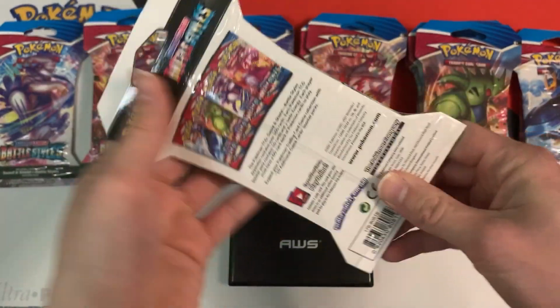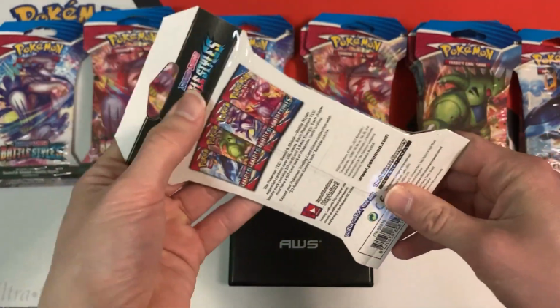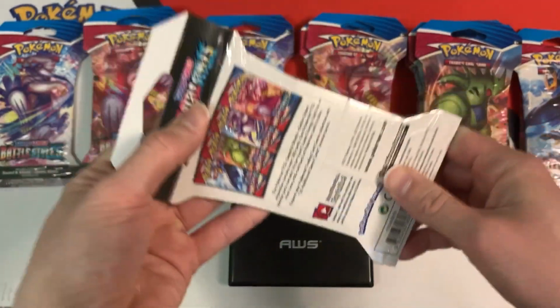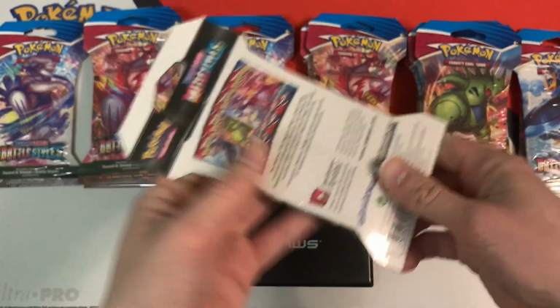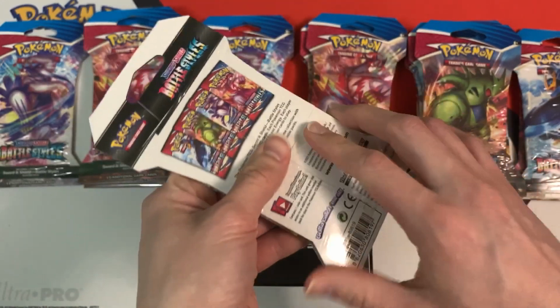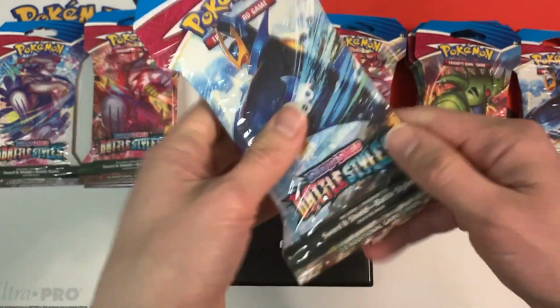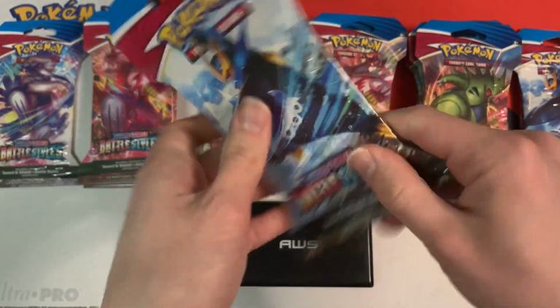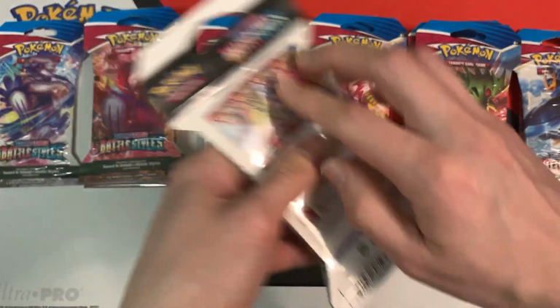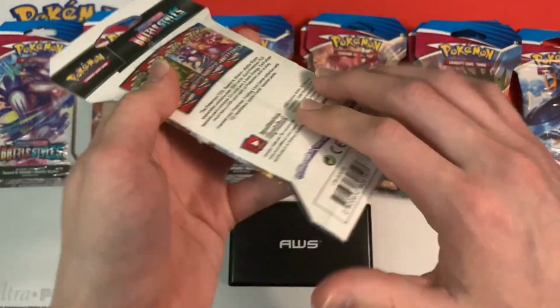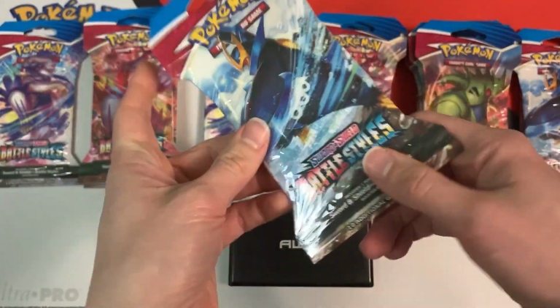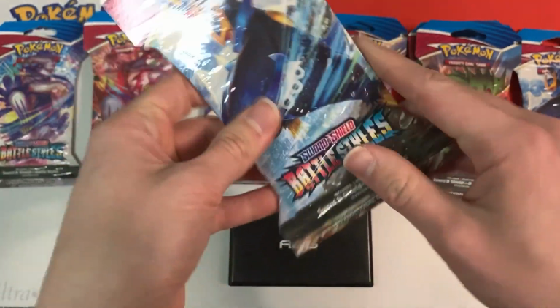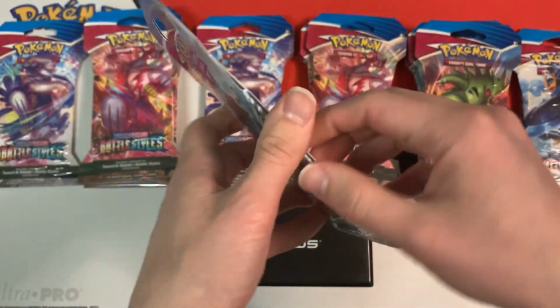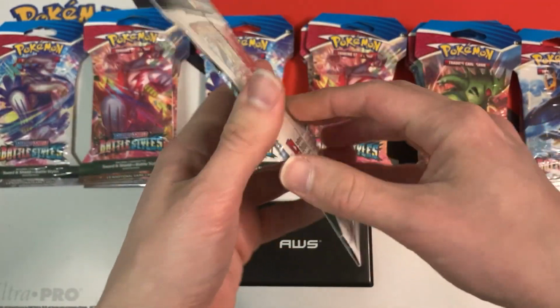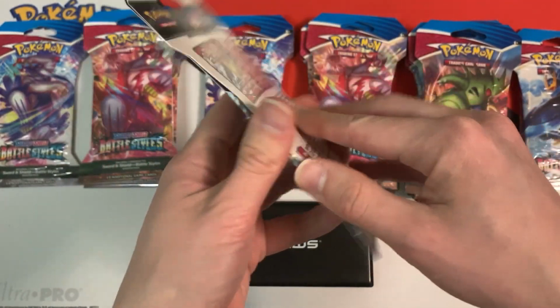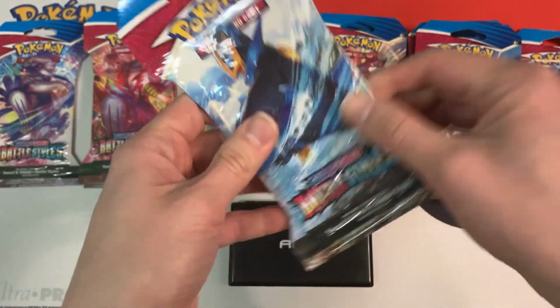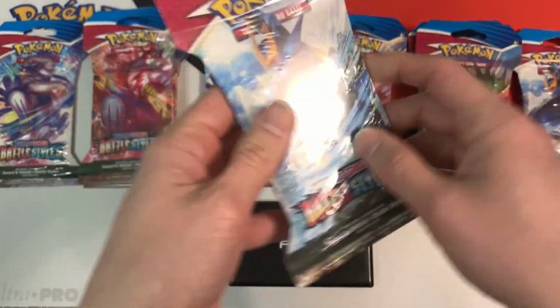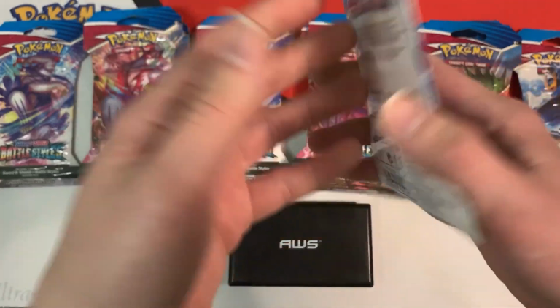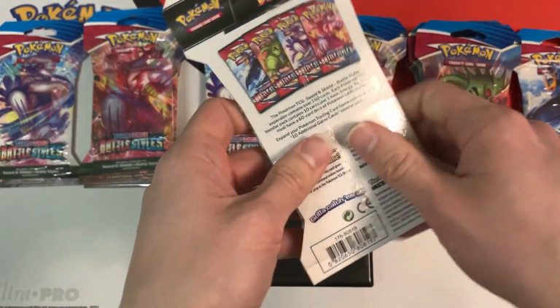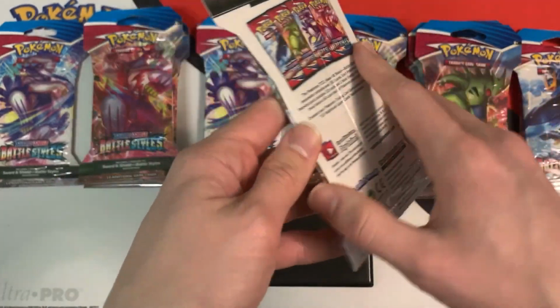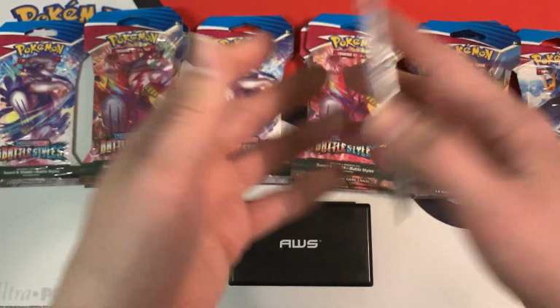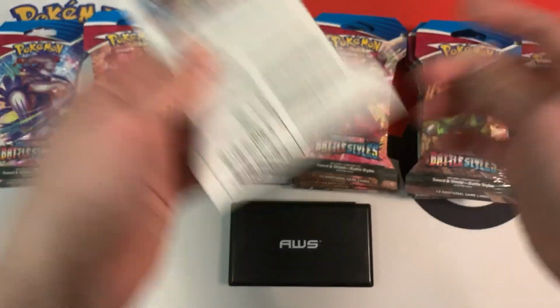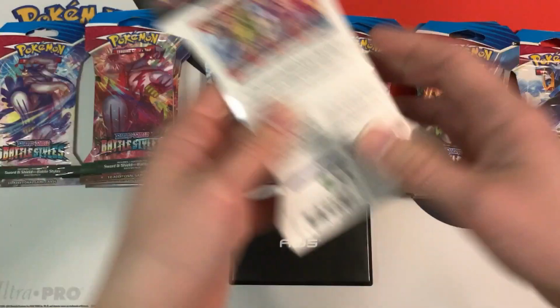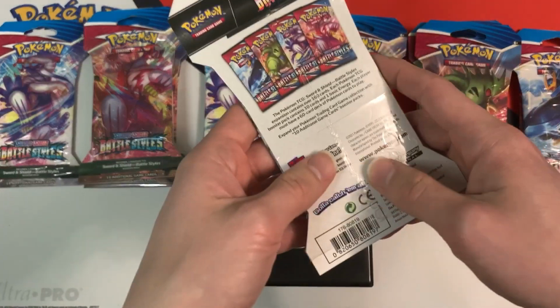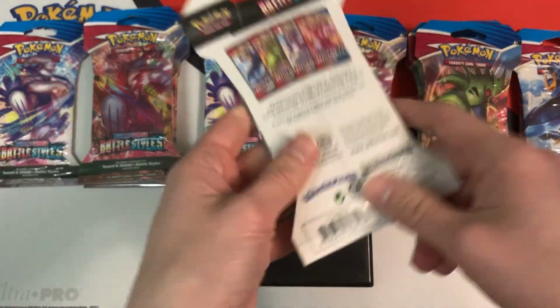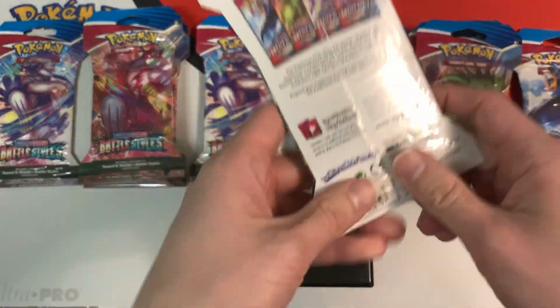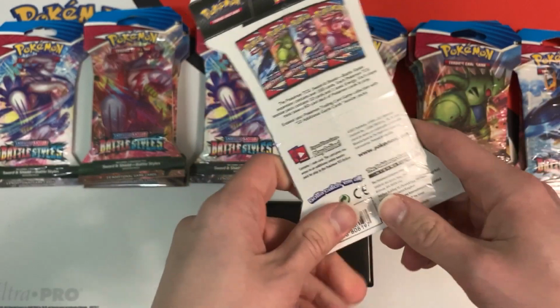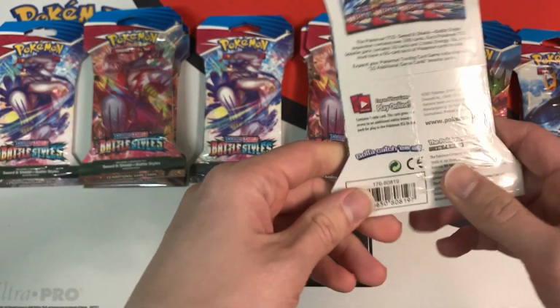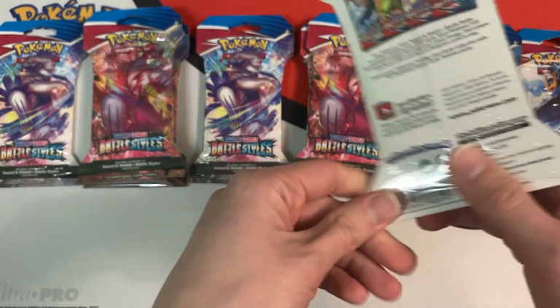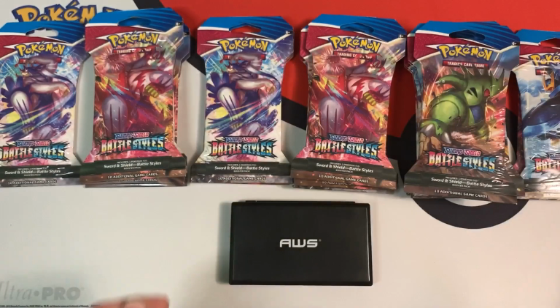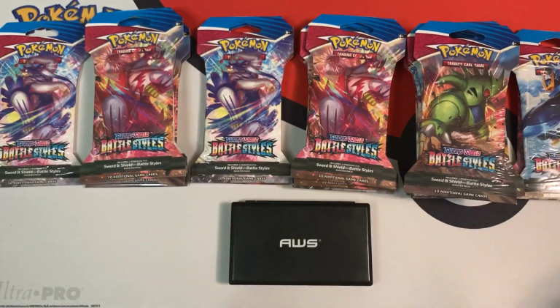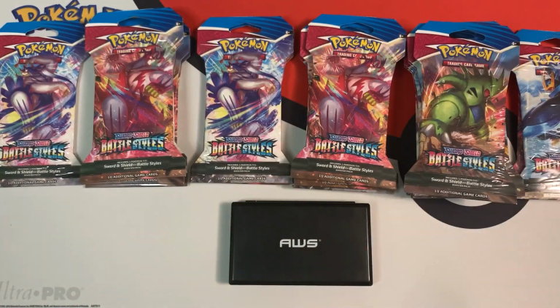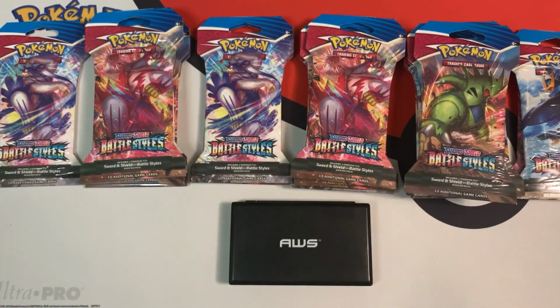But I was surprised to see that someone did manage to rip off the plastic, open up the blister pack, take the booster pack, open it up, see what's inside, and leave all the cards behind with some other magic cards. So that's something they definitely don't want to see.